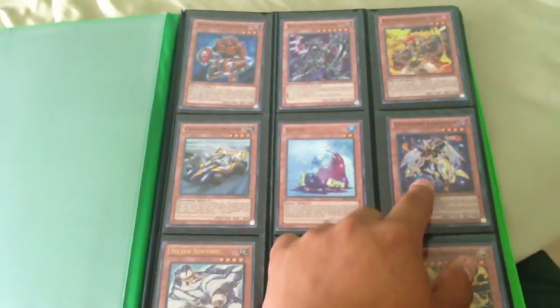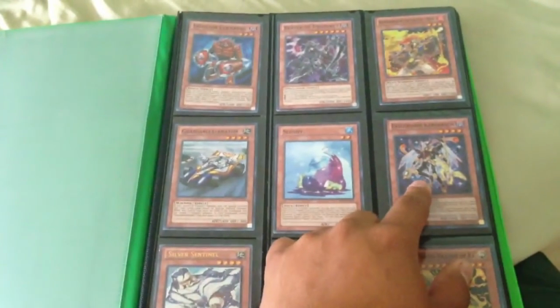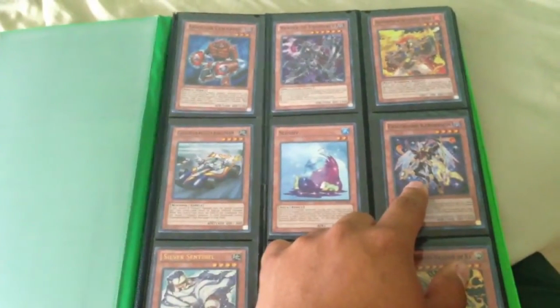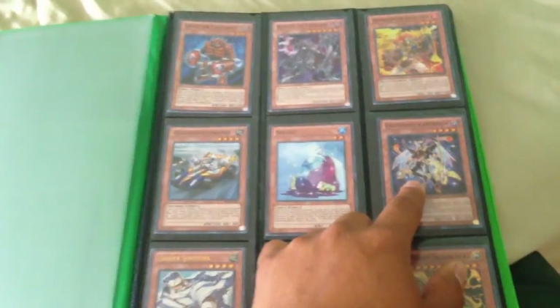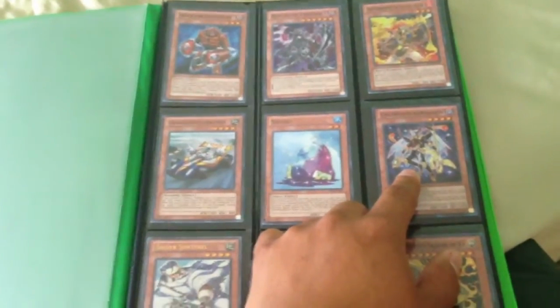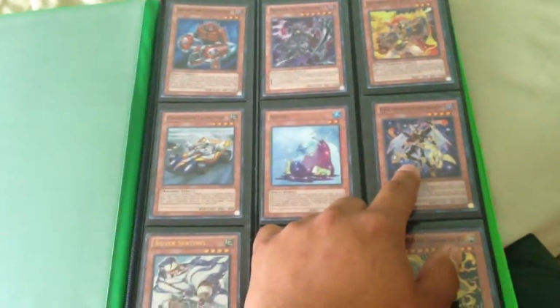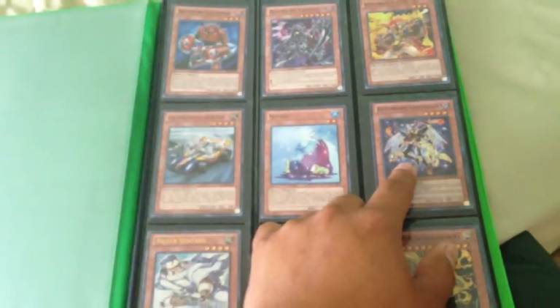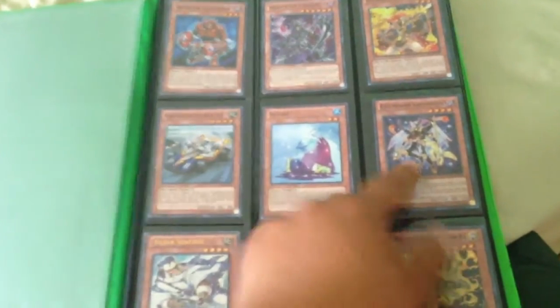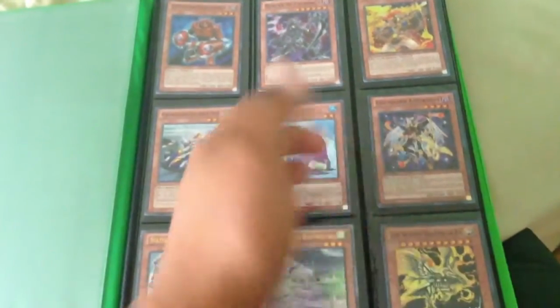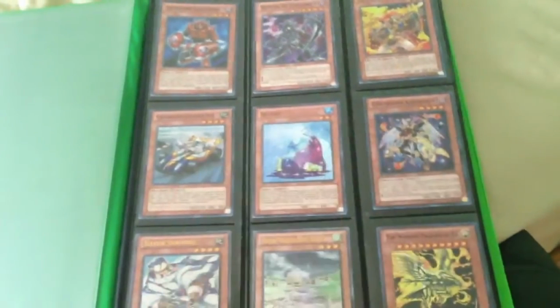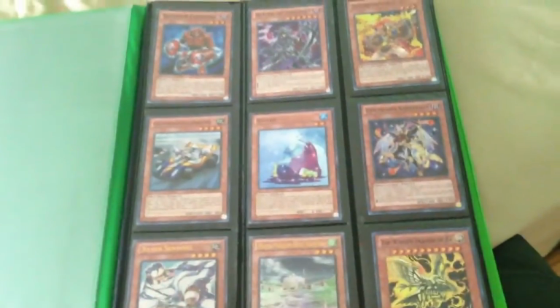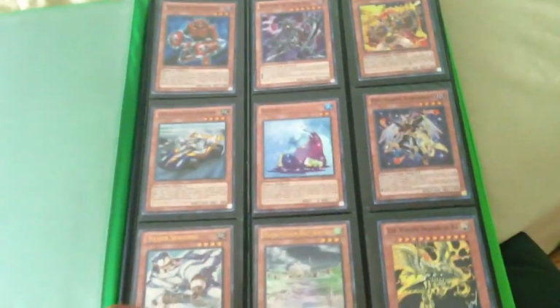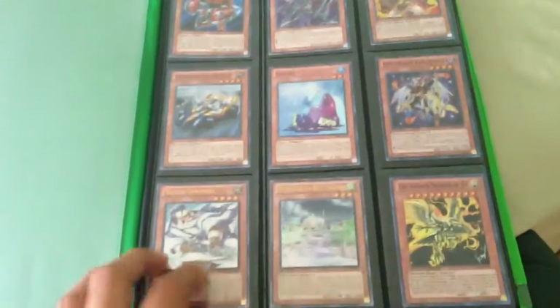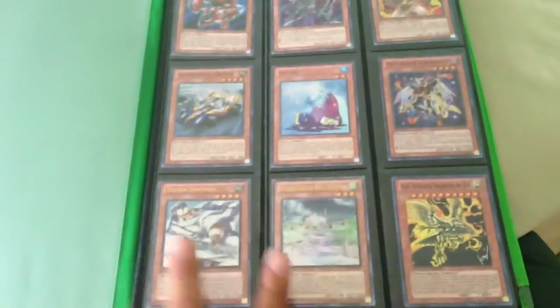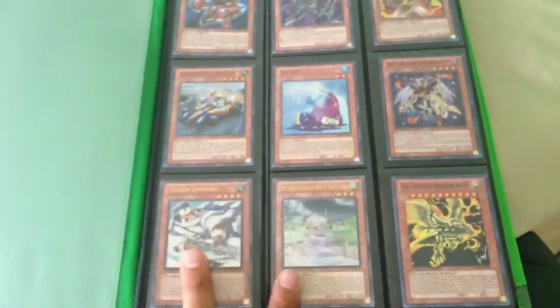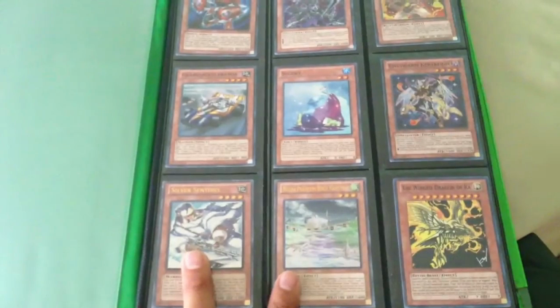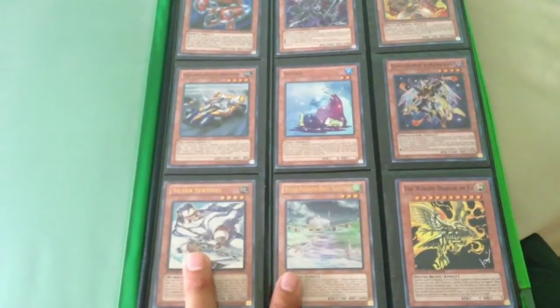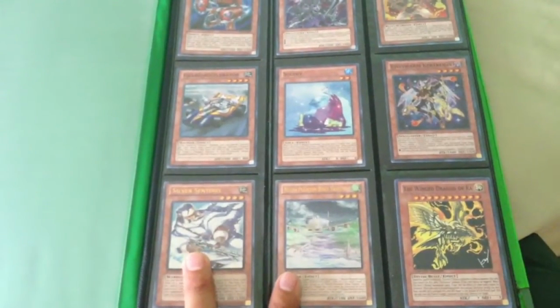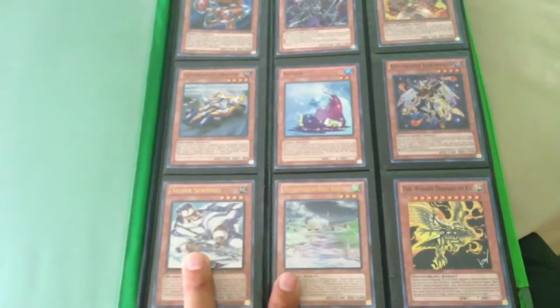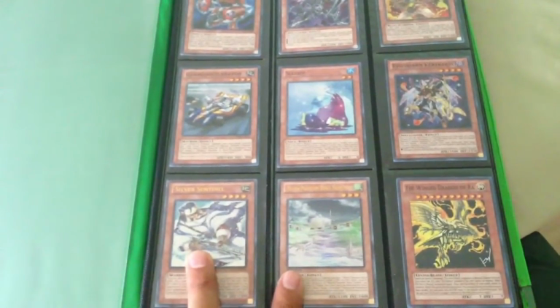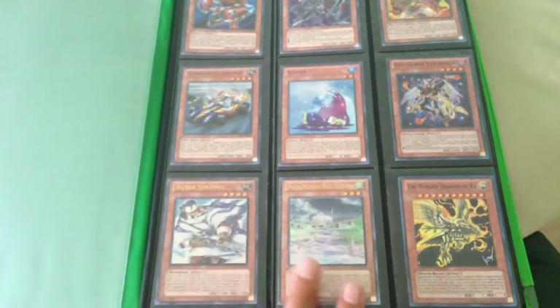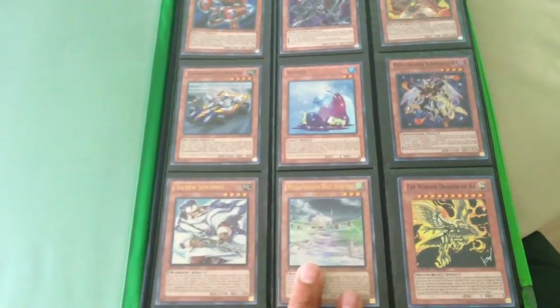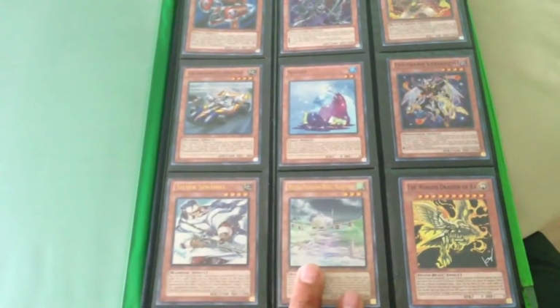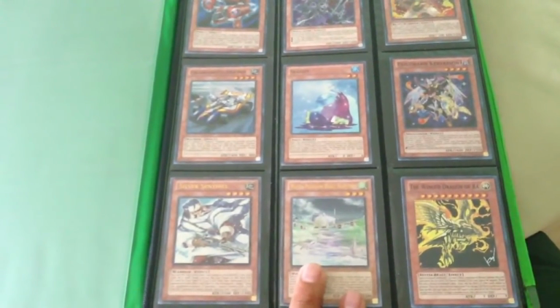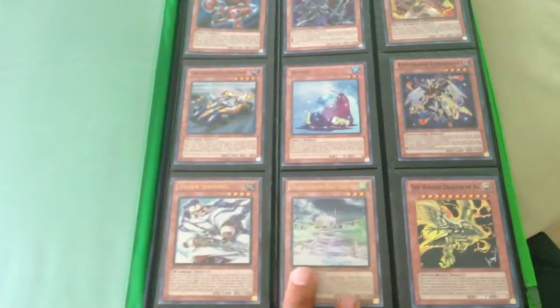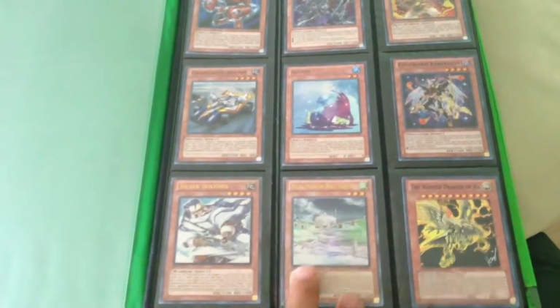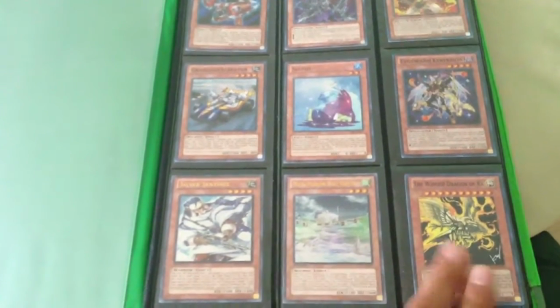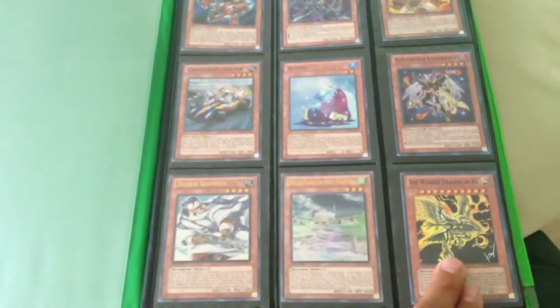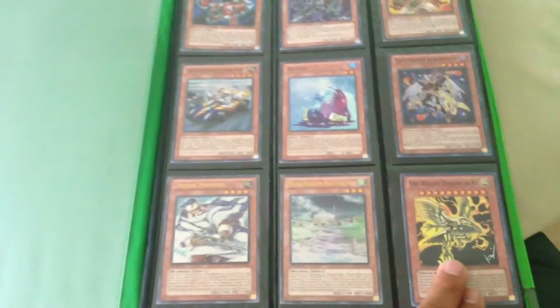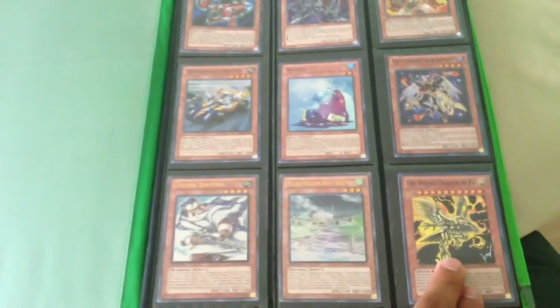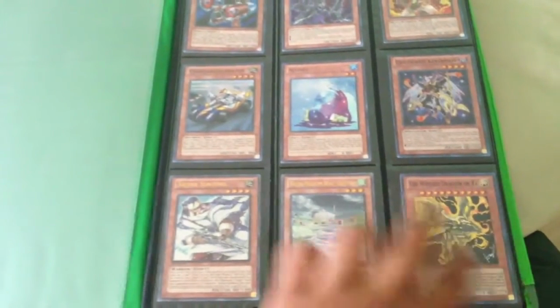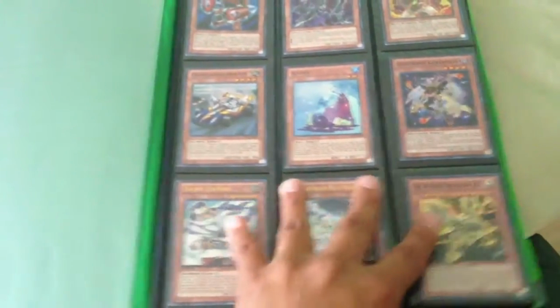That's an Evil Swarm Karakion, or Krakion, however you guys want to say it. These two are Ultimate Rare — Super Sentinel and Mecha Phantom Beast Hamstrat. And a Super Rare Winged Dragon Rock.